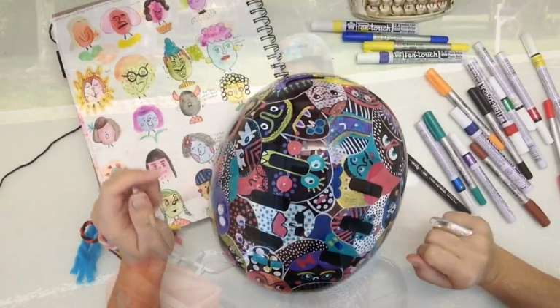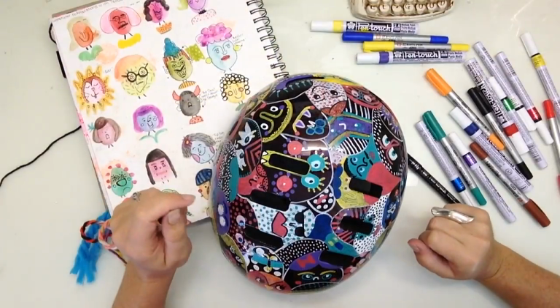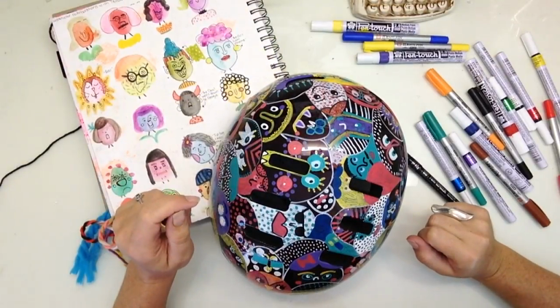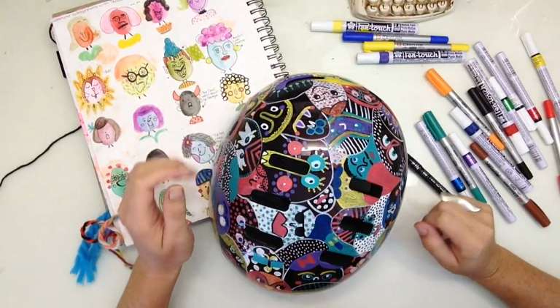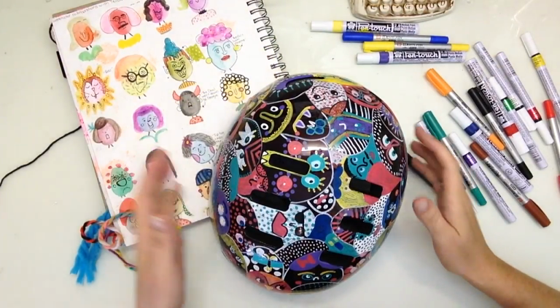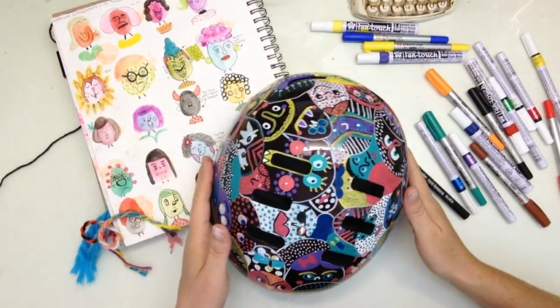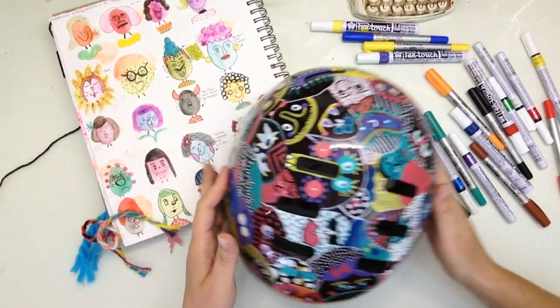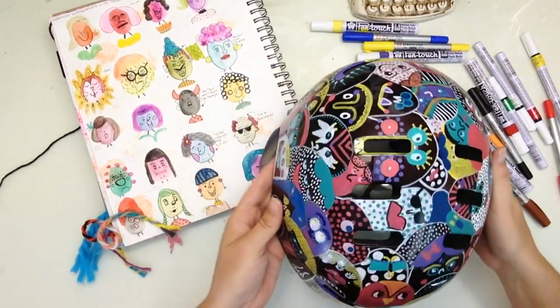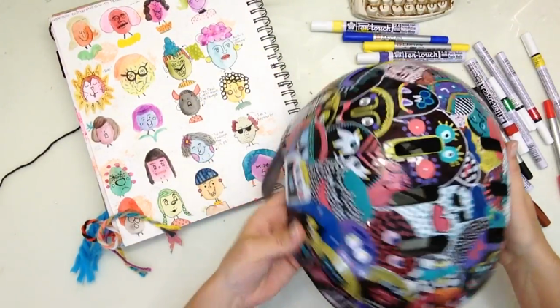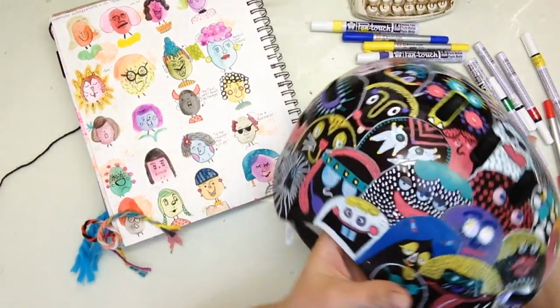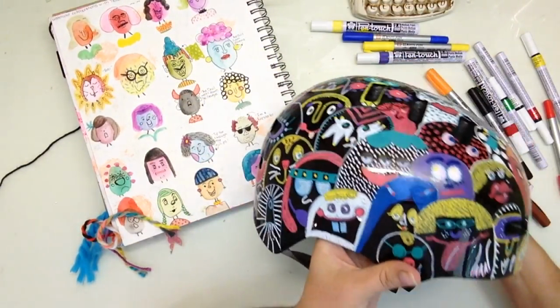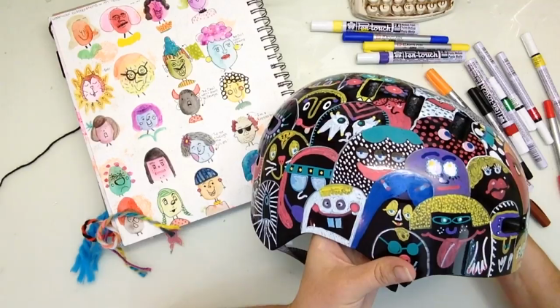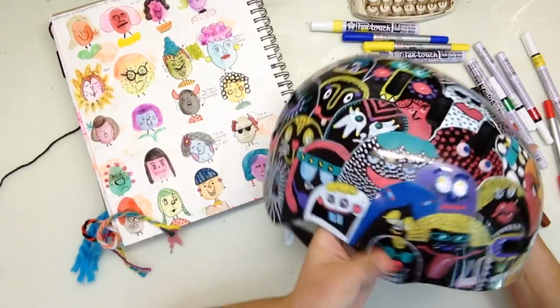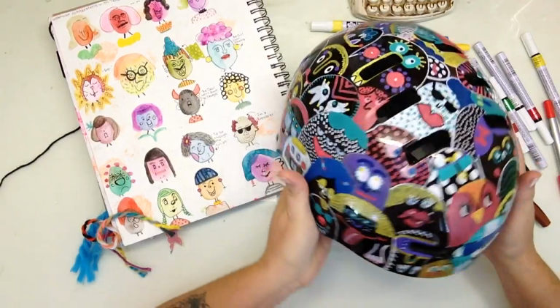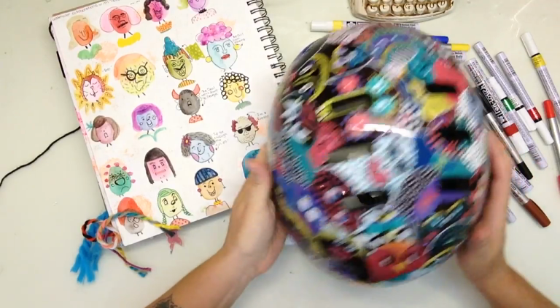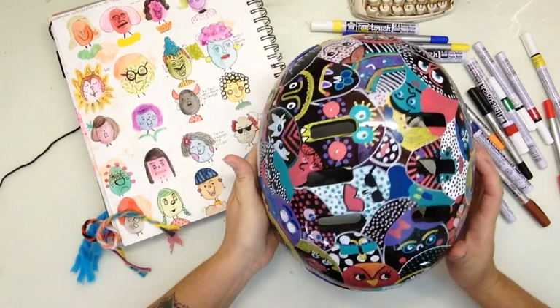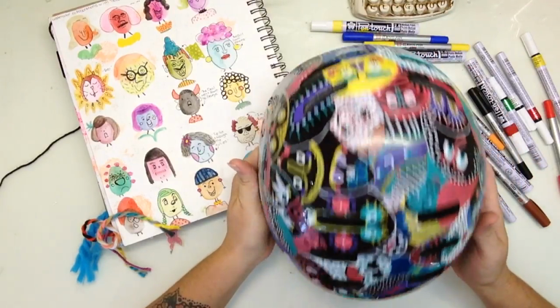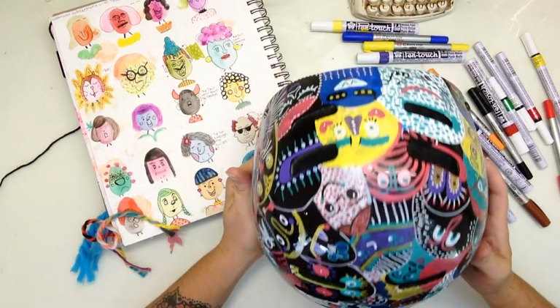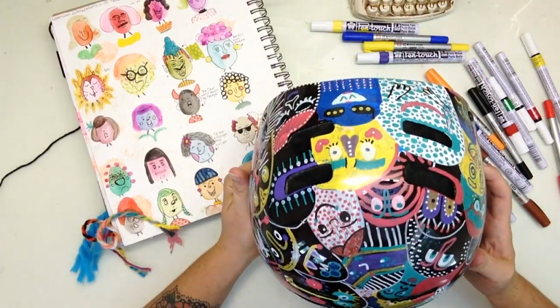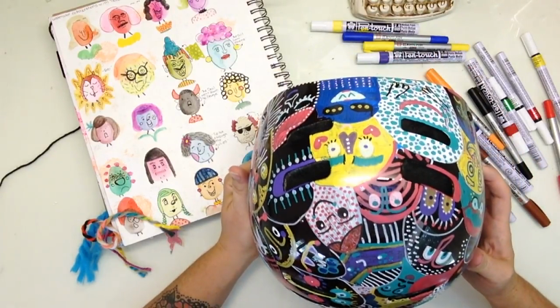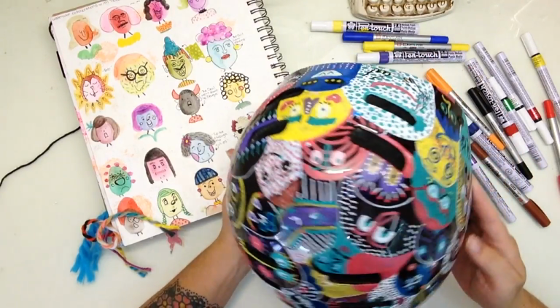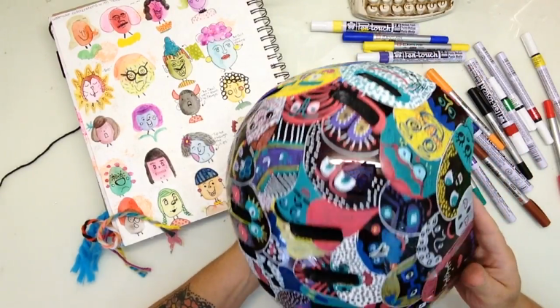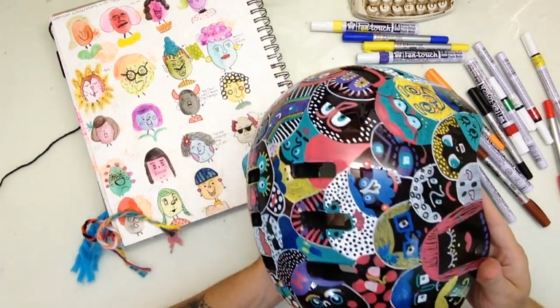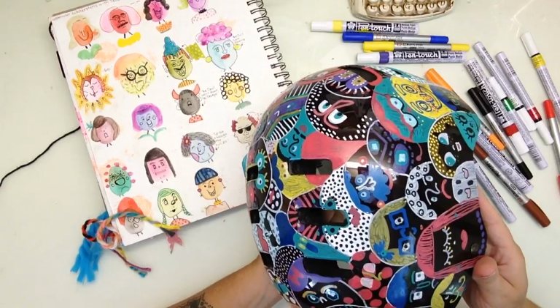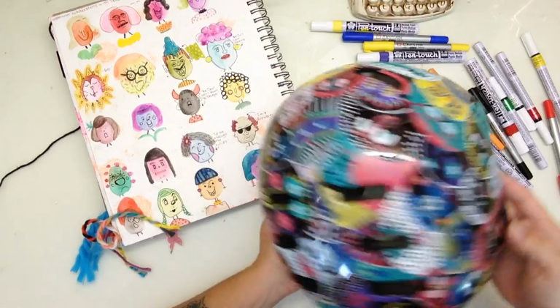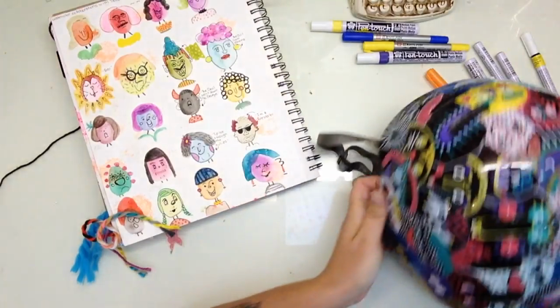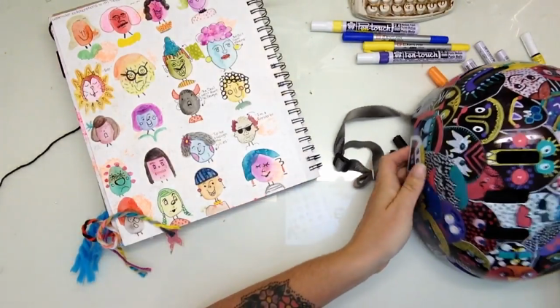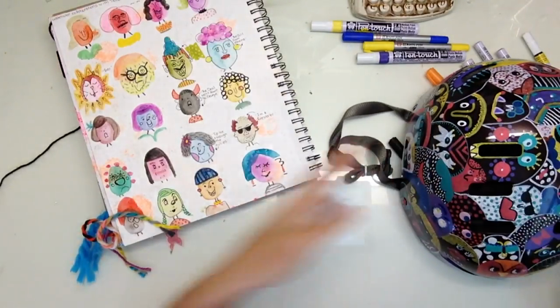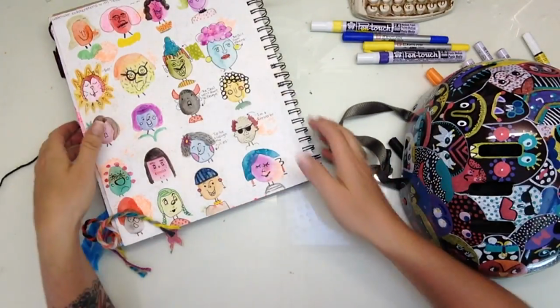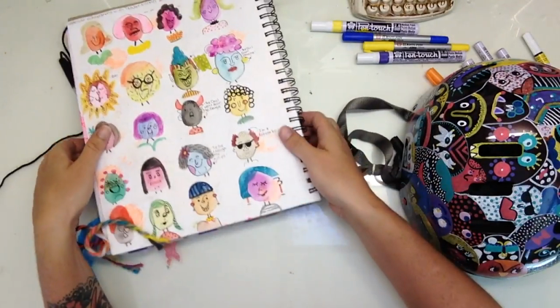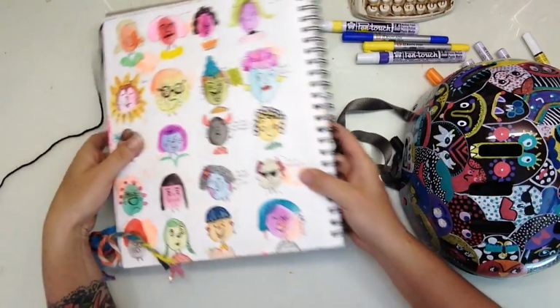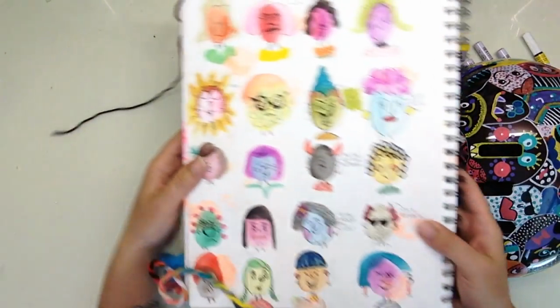Hi there, this is Jennifer Perkins for Secure of America. Today I'm going to be showing you how I decorated my thrifted bicycle helmet. It started black and plain and now it has ended full of these fun little graffiti faces.